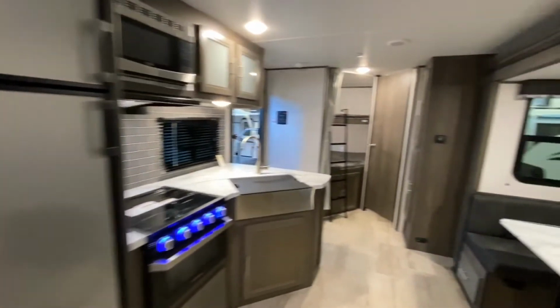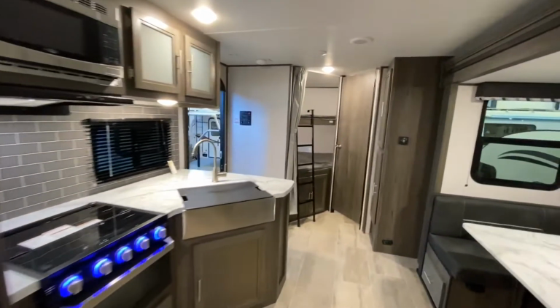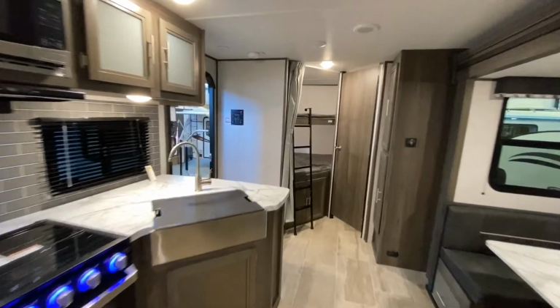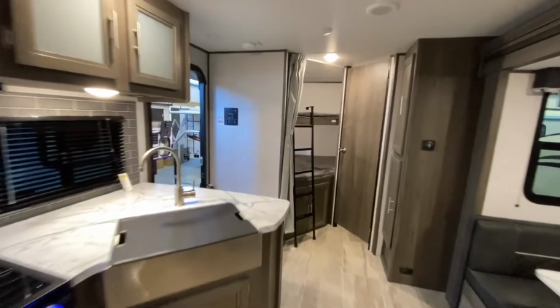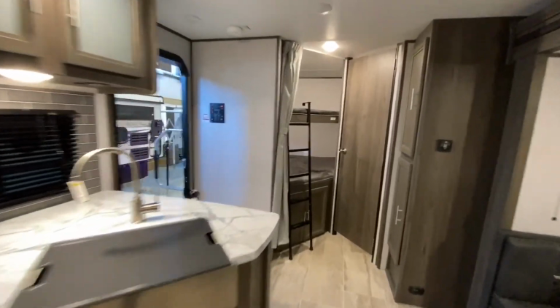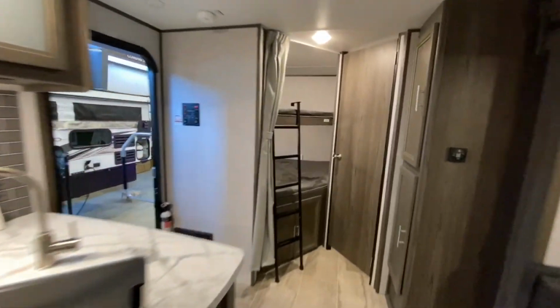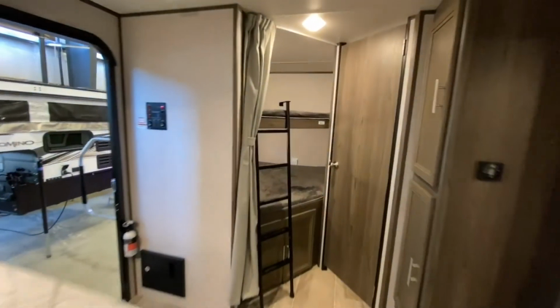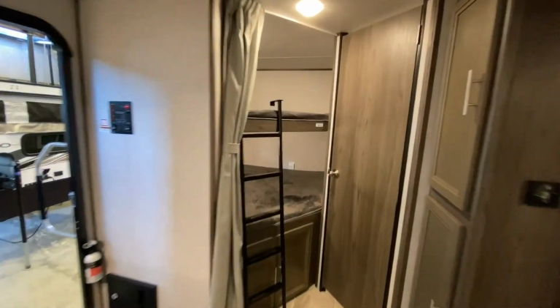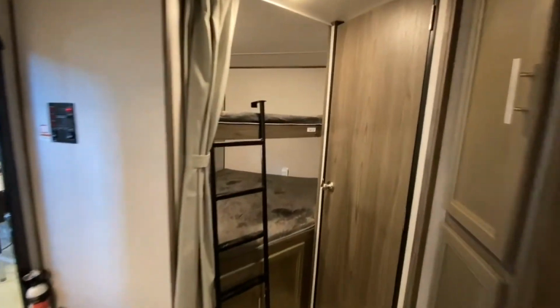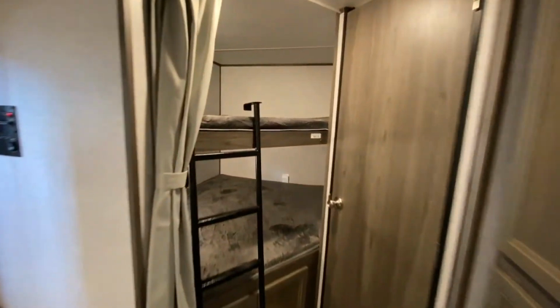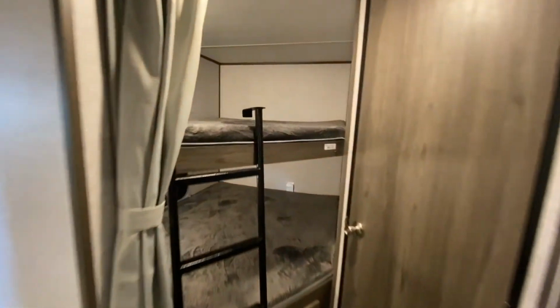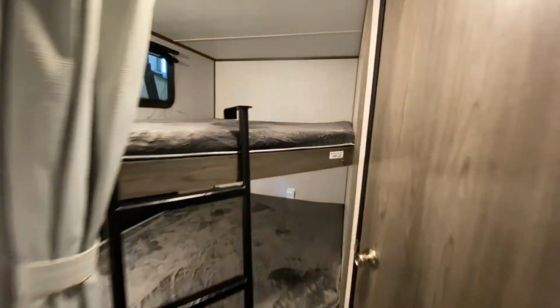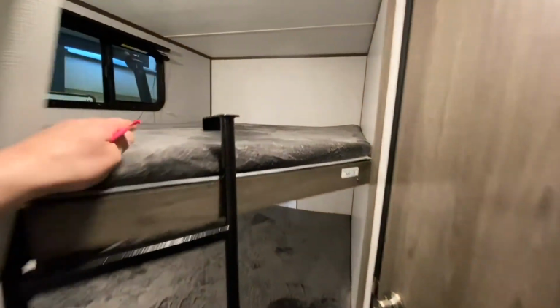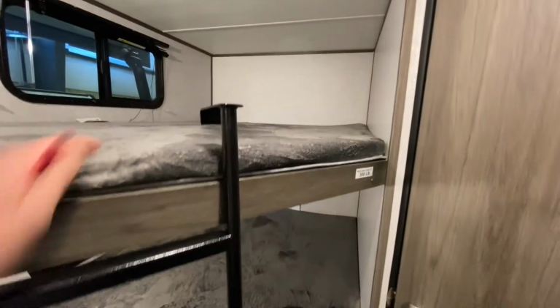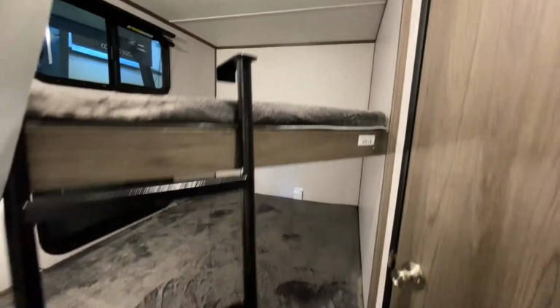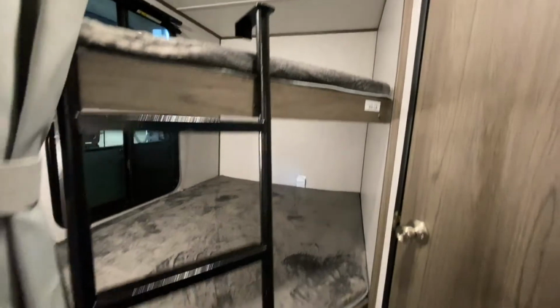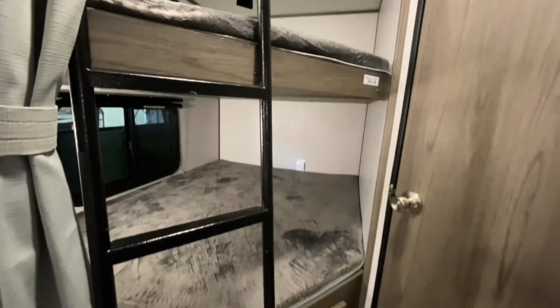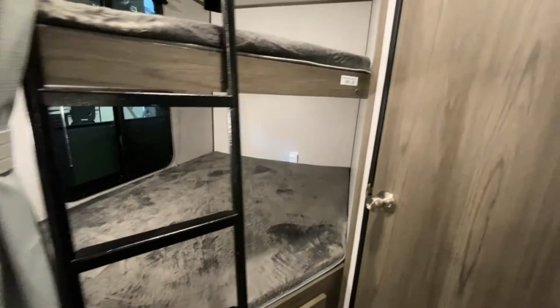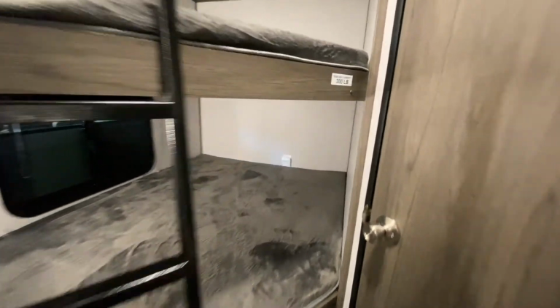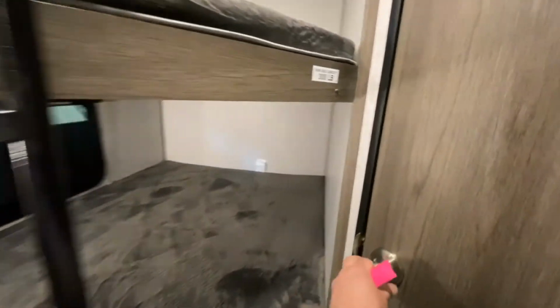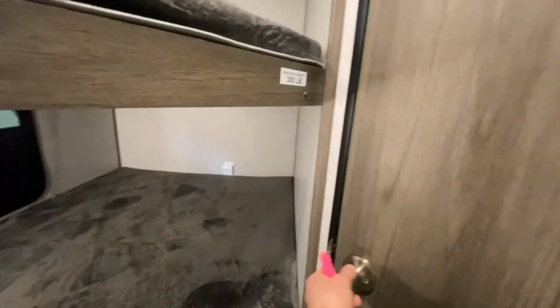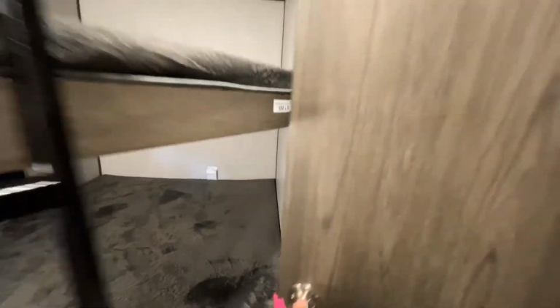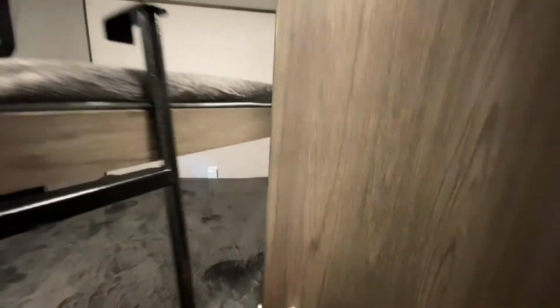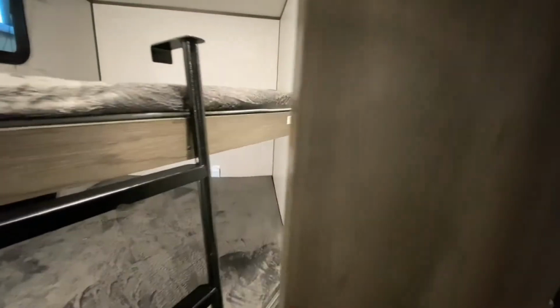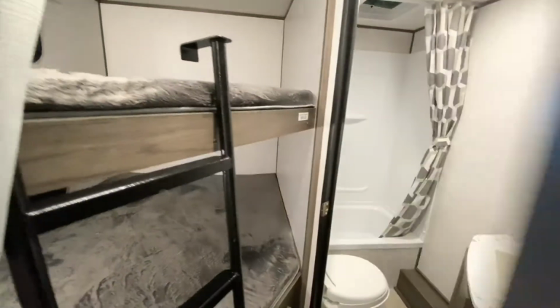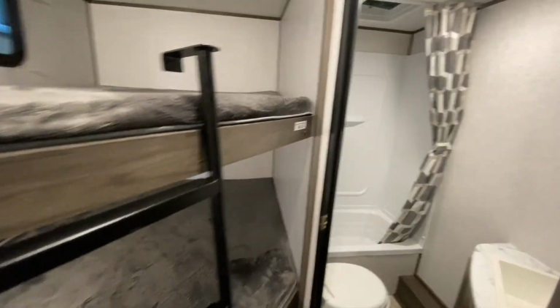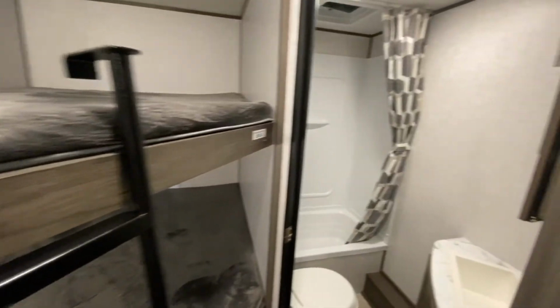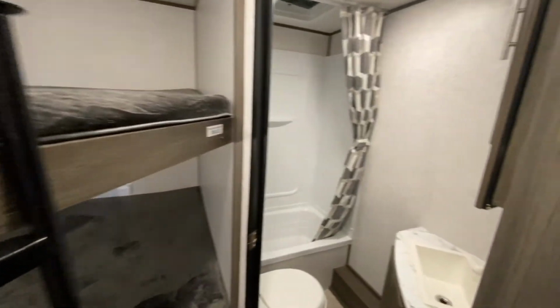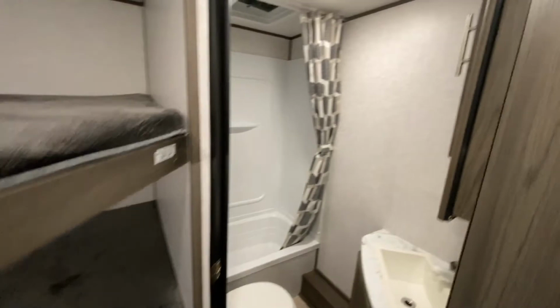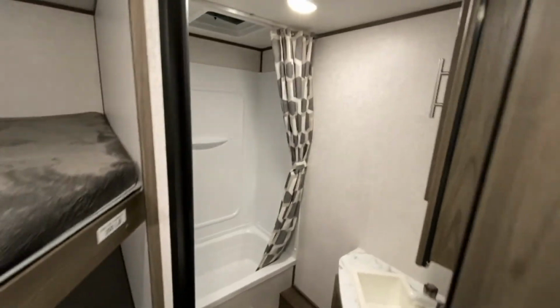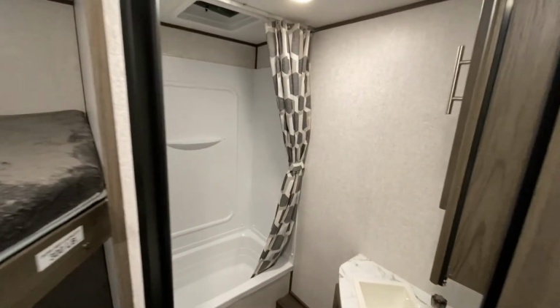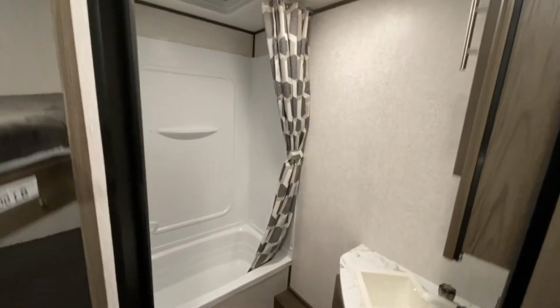This is a bunk model — they've got two large bunks. There's also a good size bathroom.